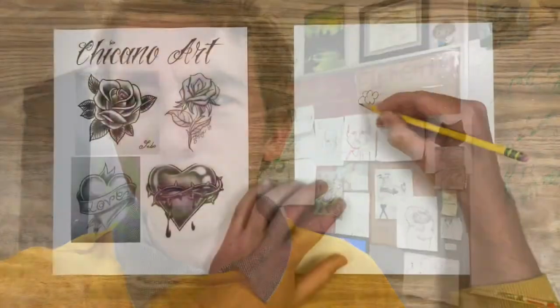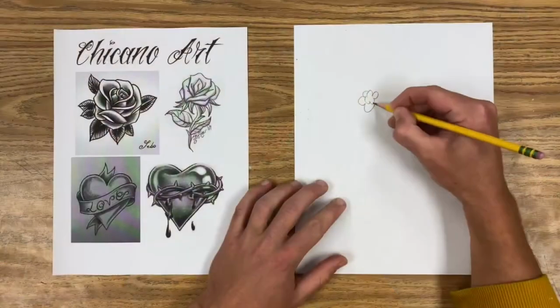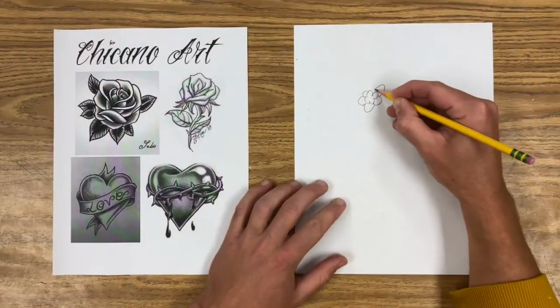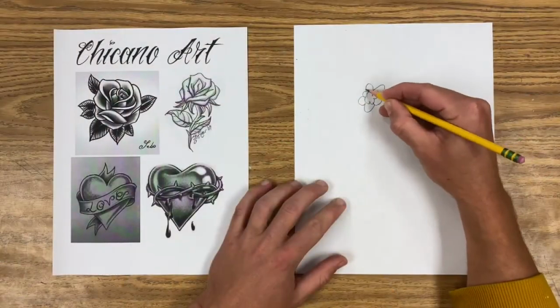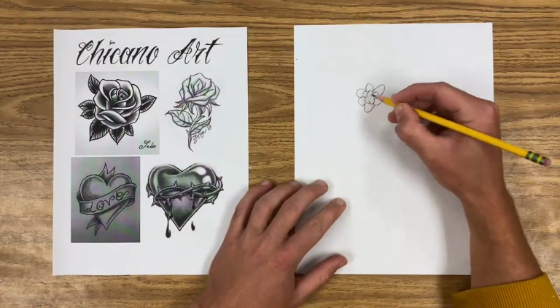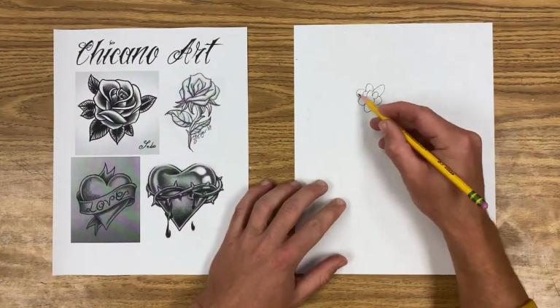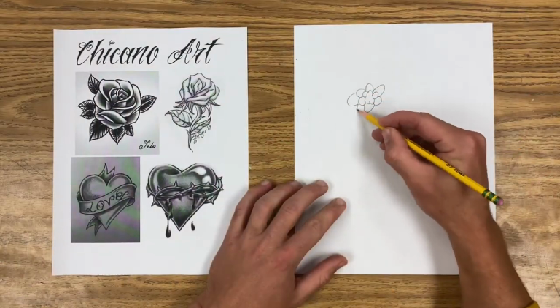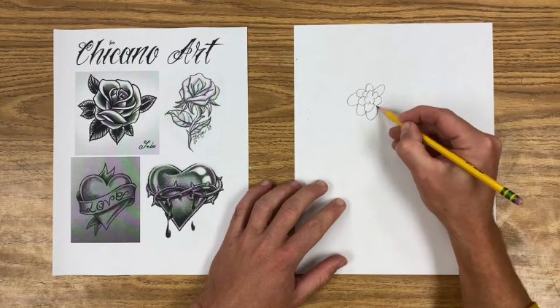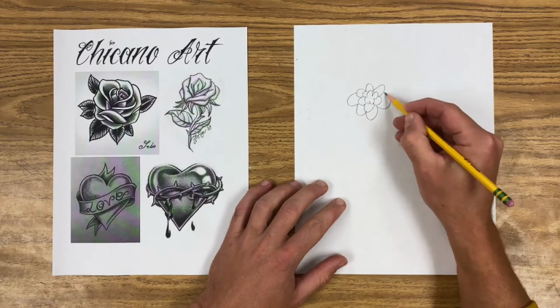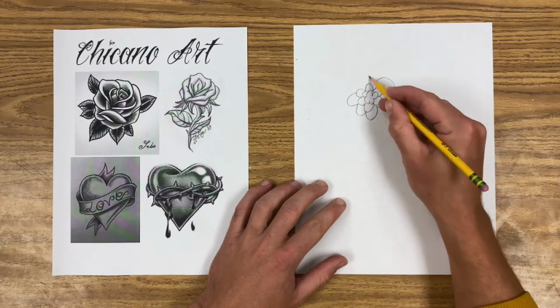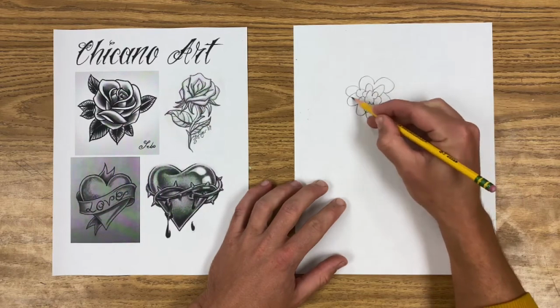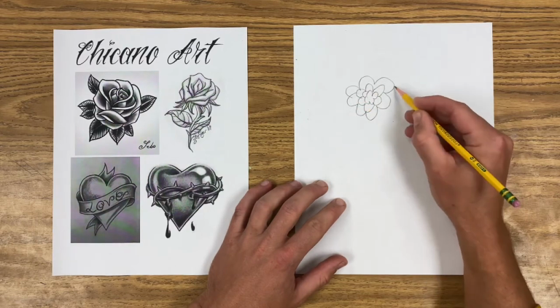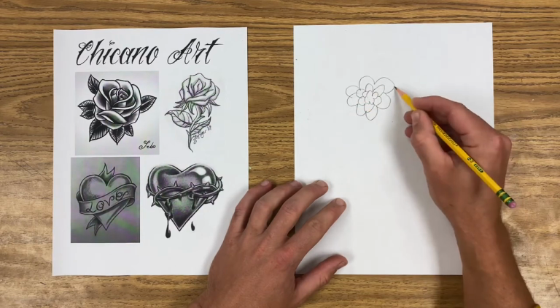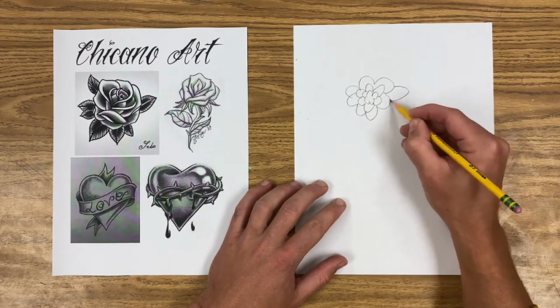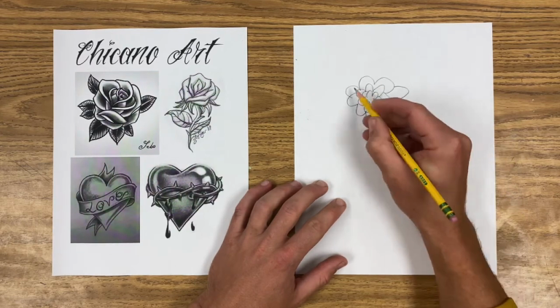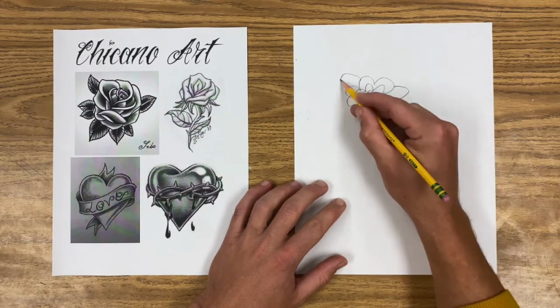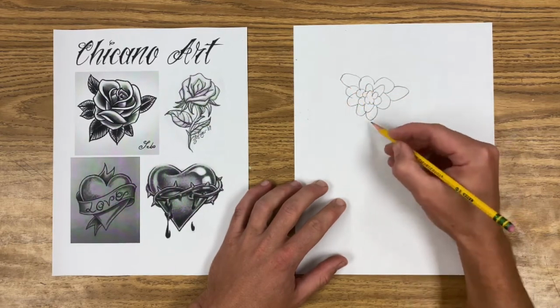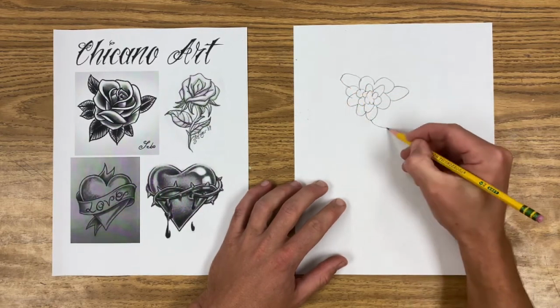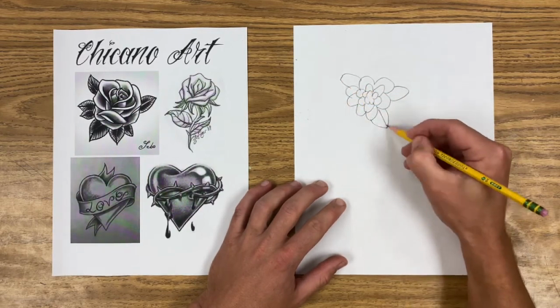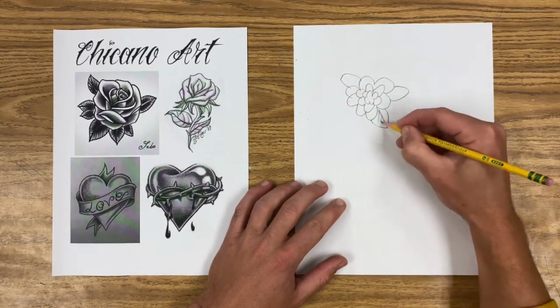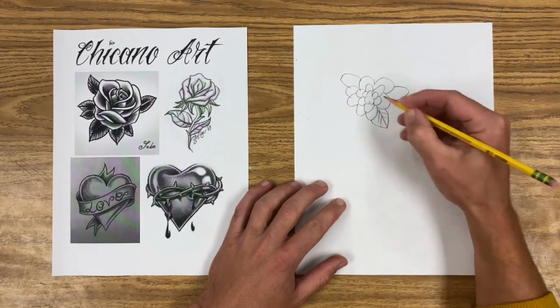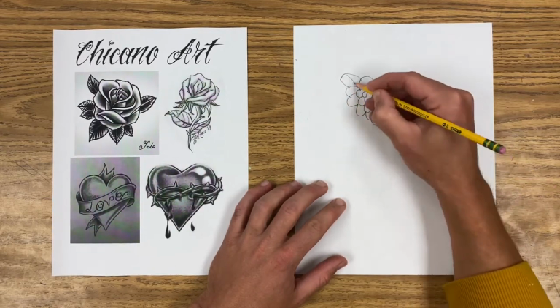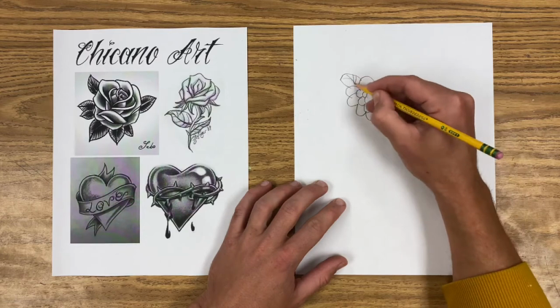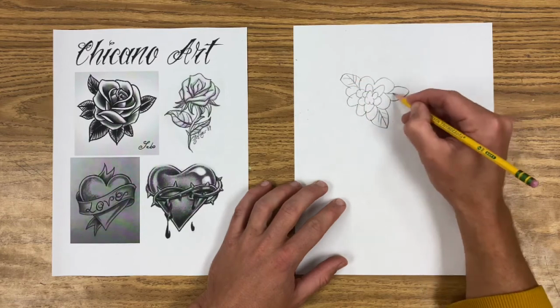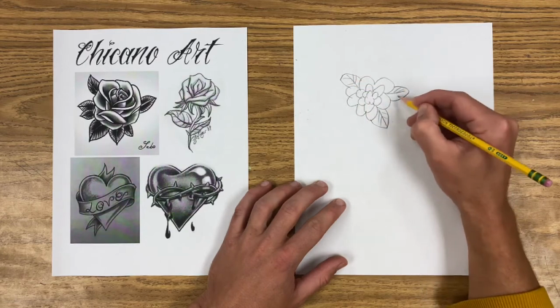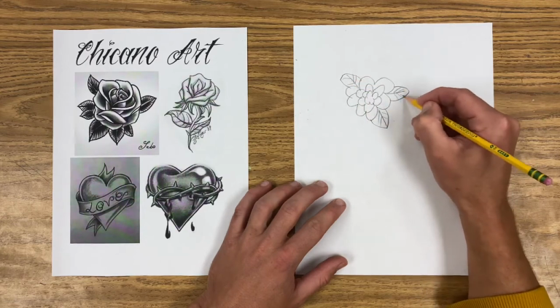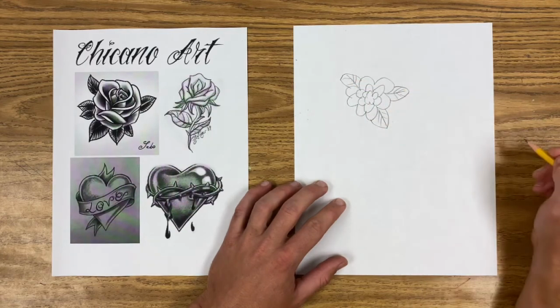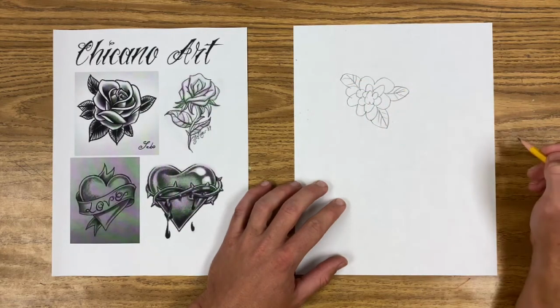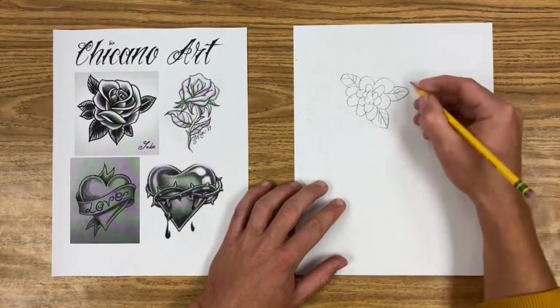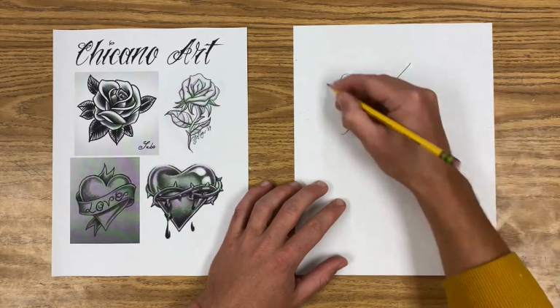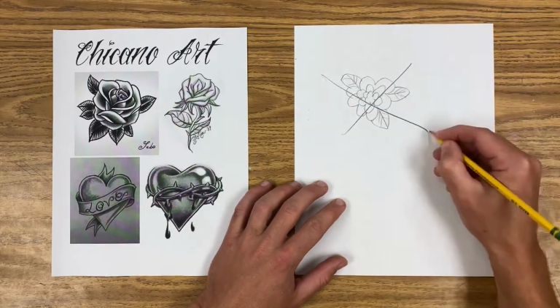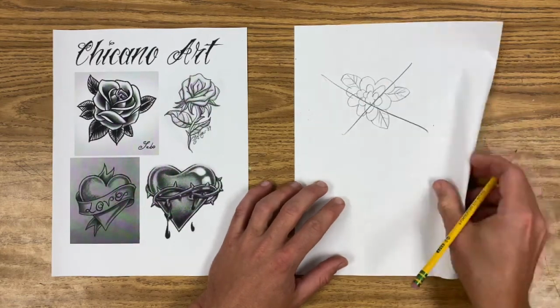The first thing you have to do if you want to draw without tracing is get your brain out of cartoon mode. Cartoon mode is when you draw symbols for what you're looking at instead of drawing the exact lines and curves that you're actually observing.